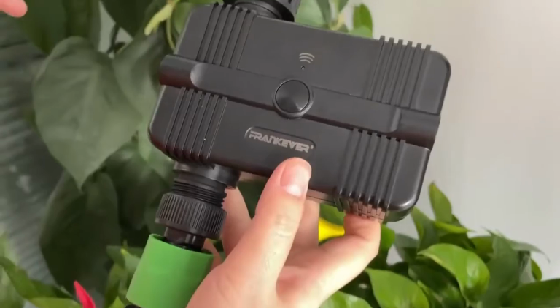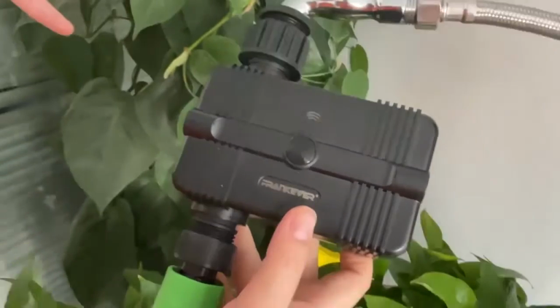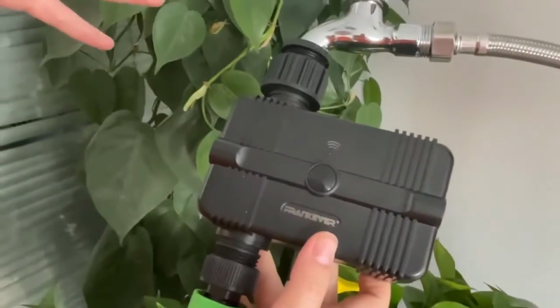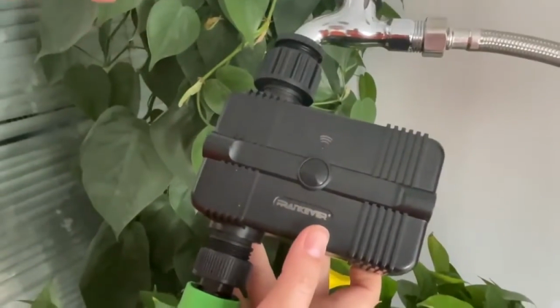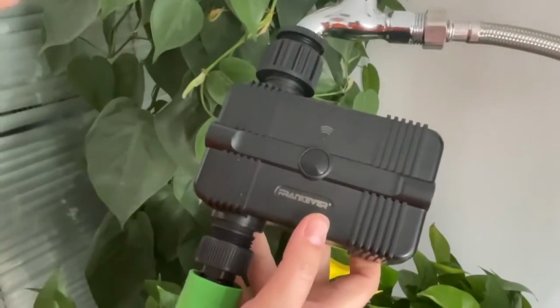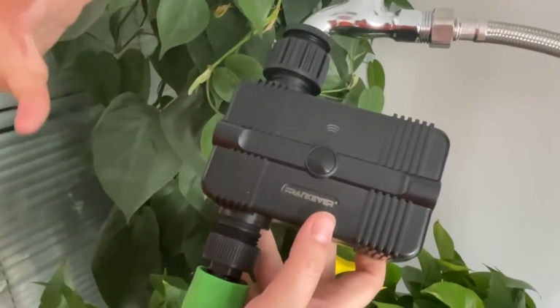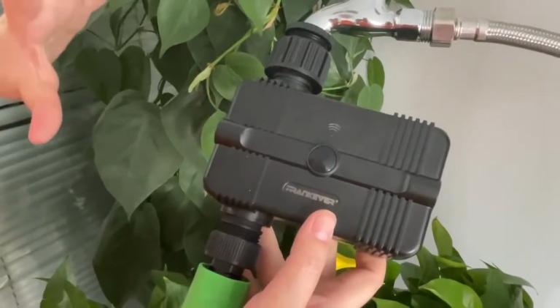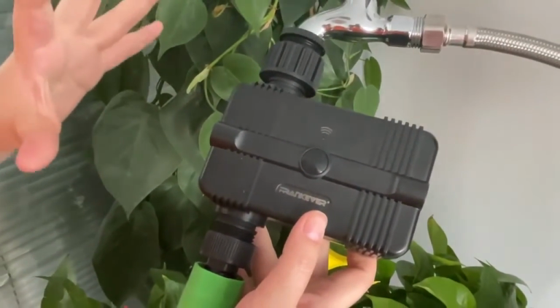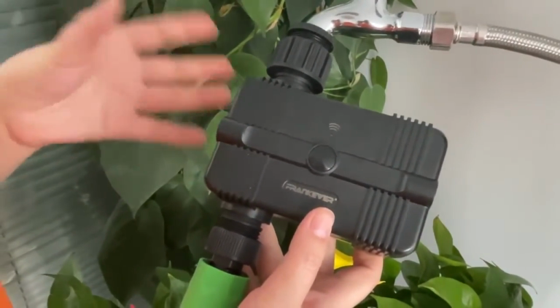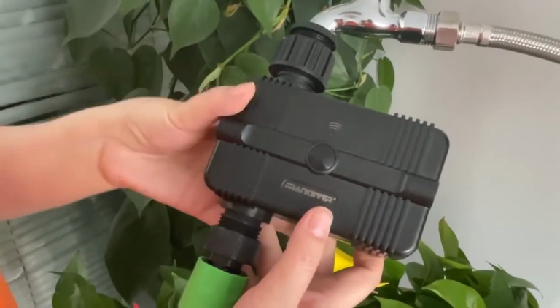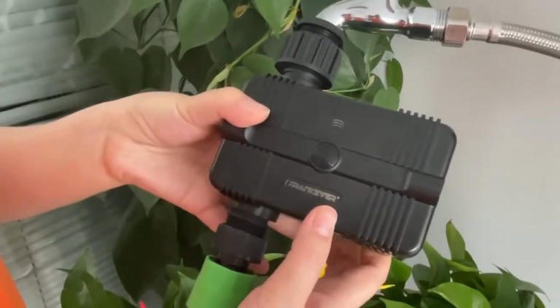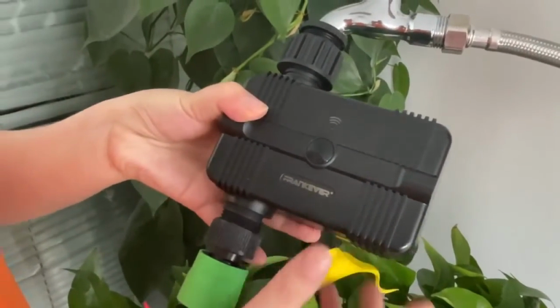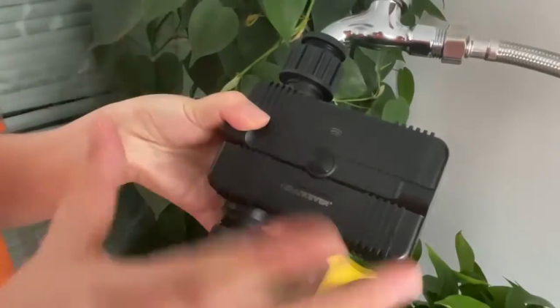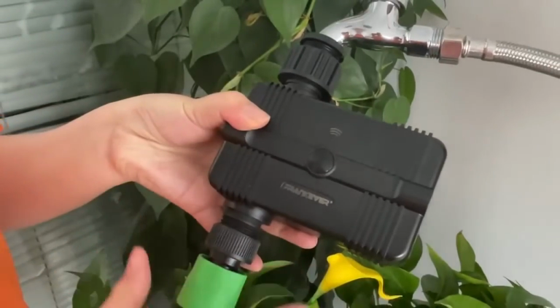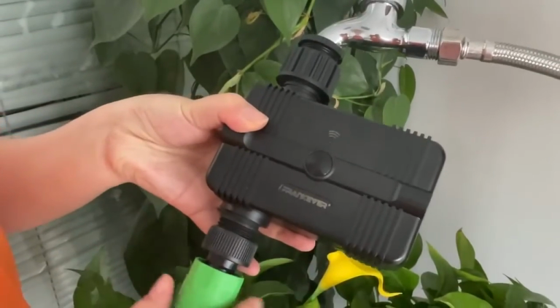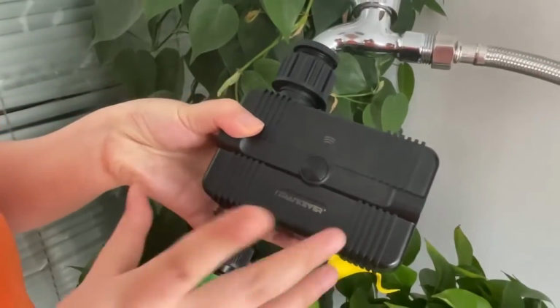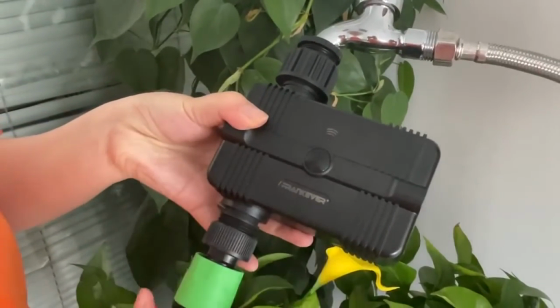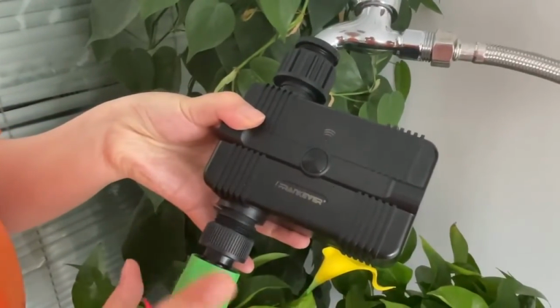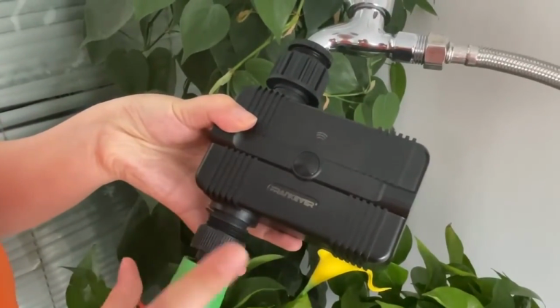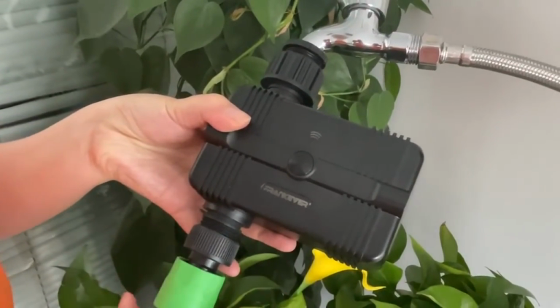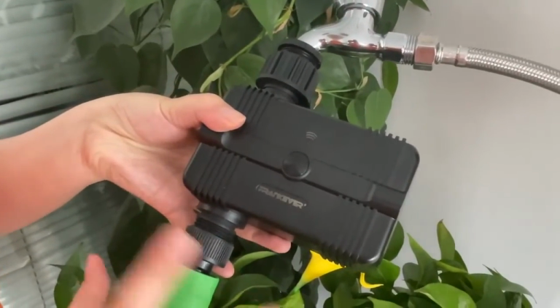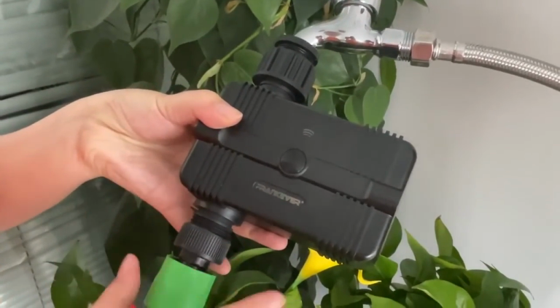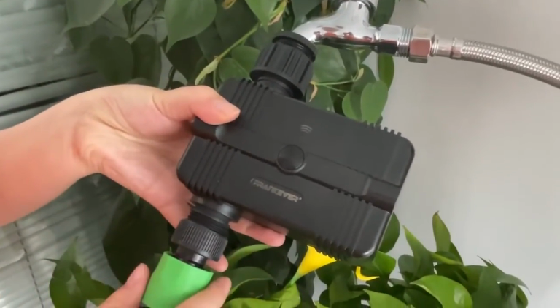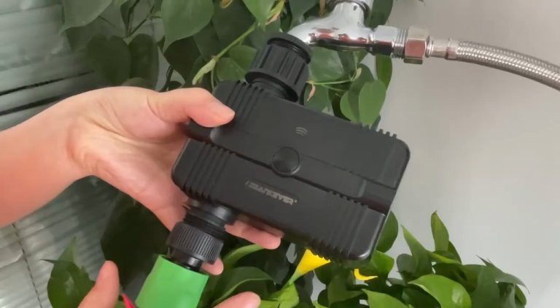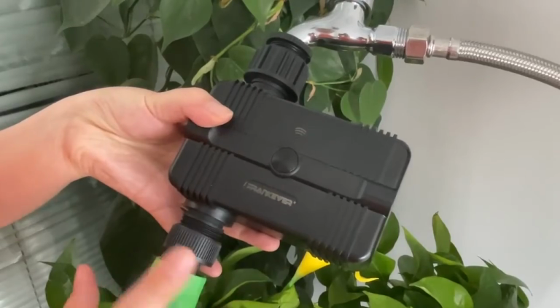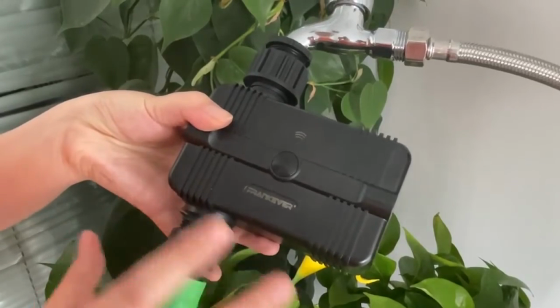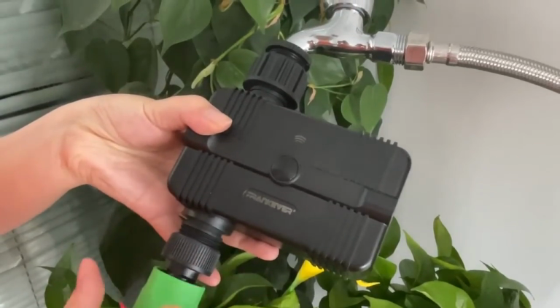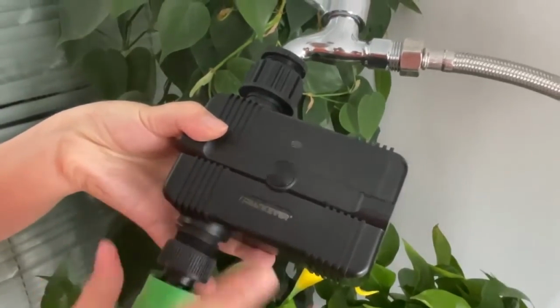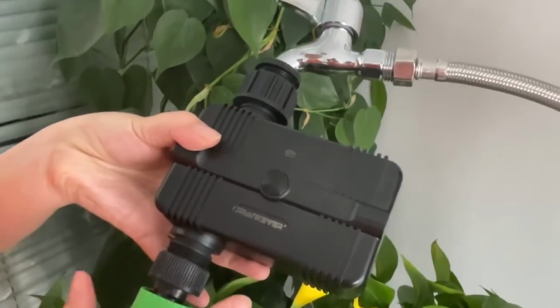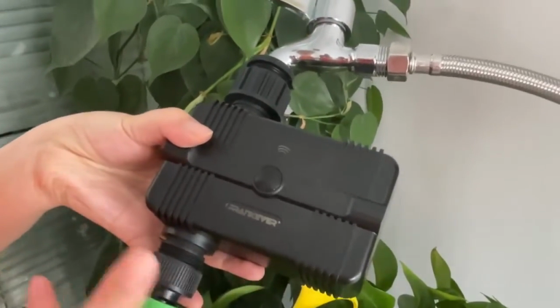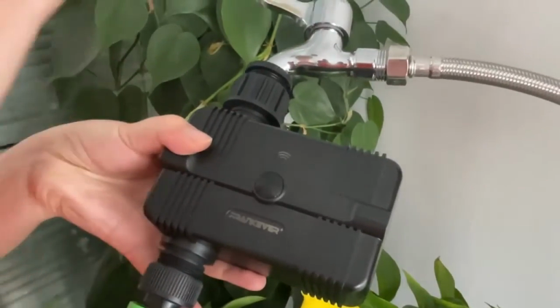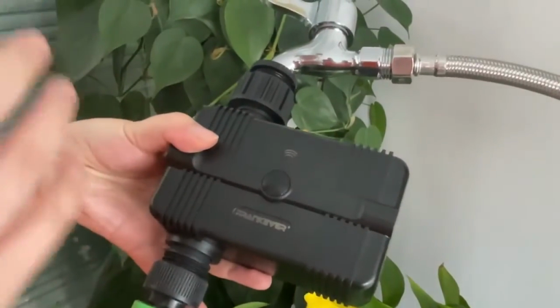We can see we are now connected. We can control our water output and use this irrigation controller for different places such as your farm, your garden, or for your vegetables, your plants, or your flowers.